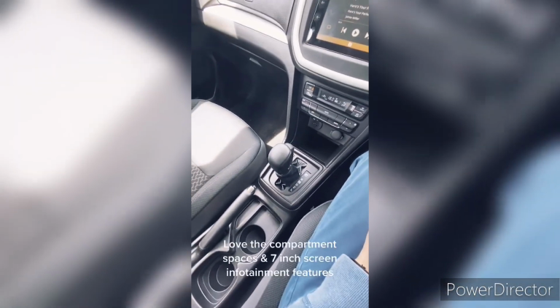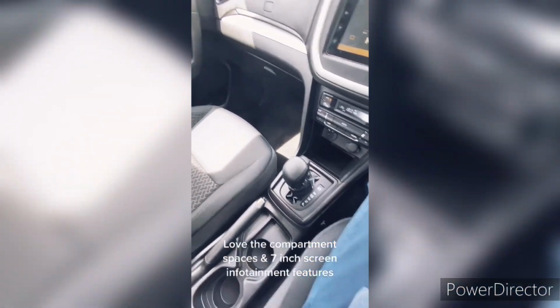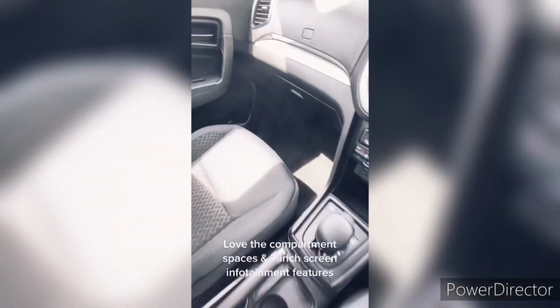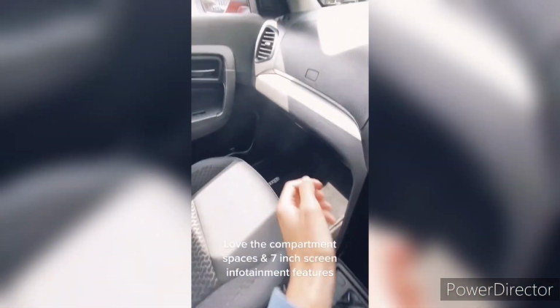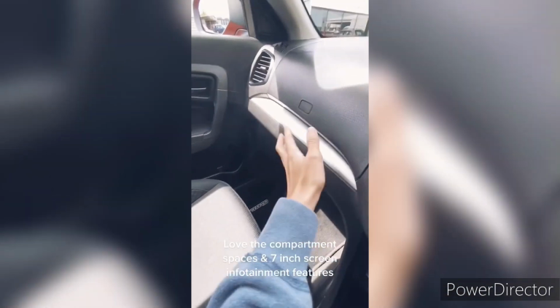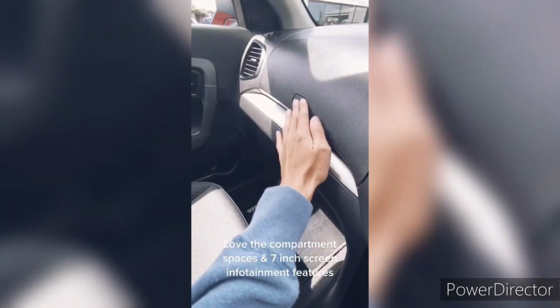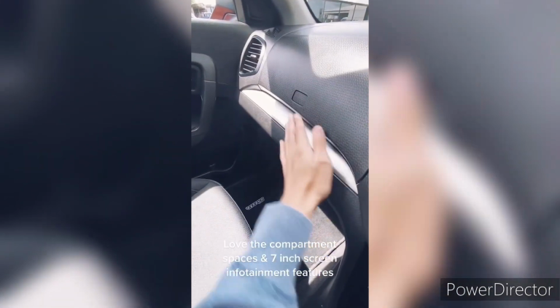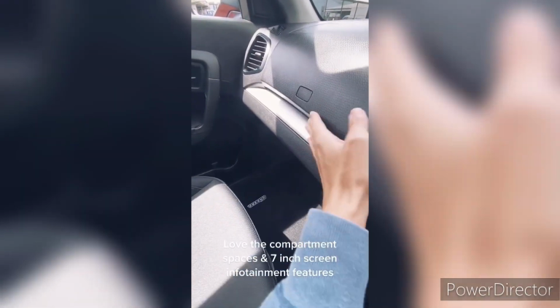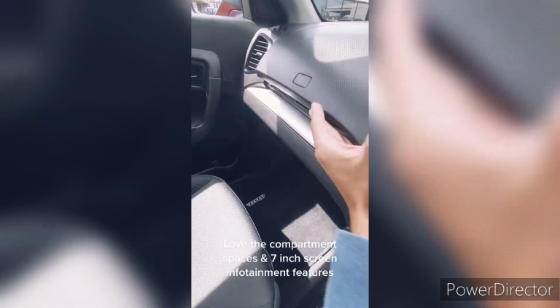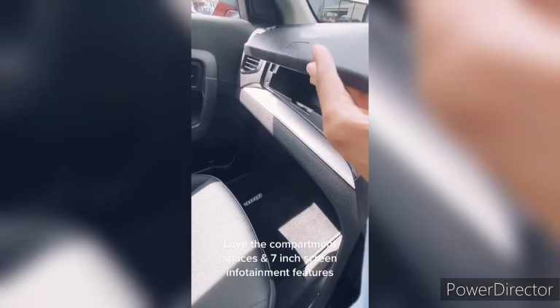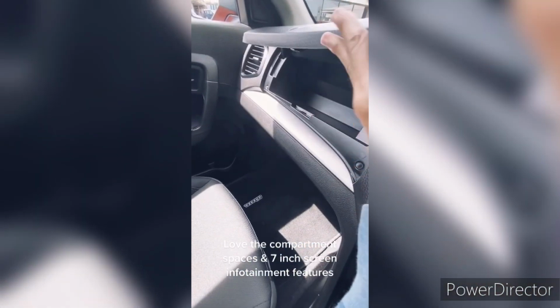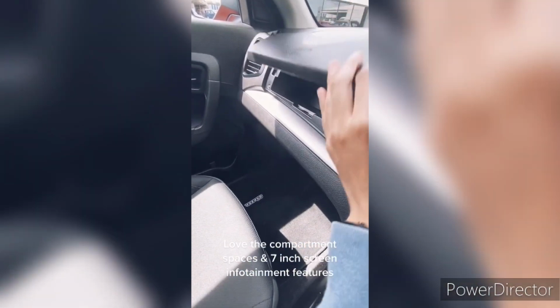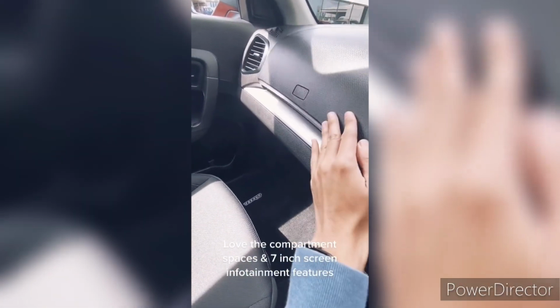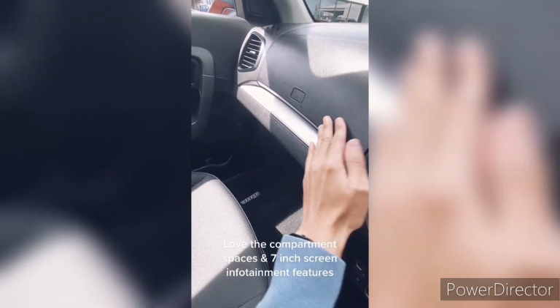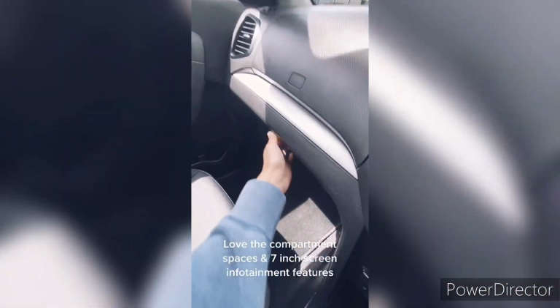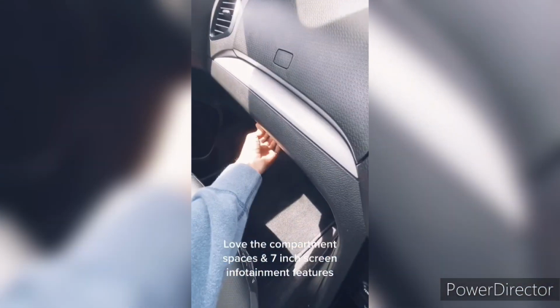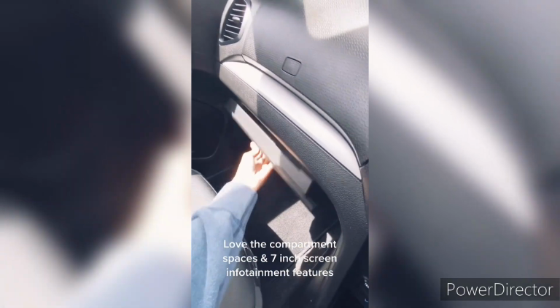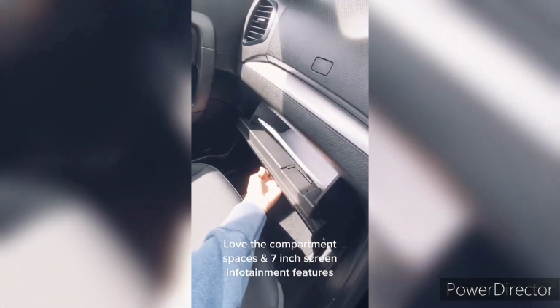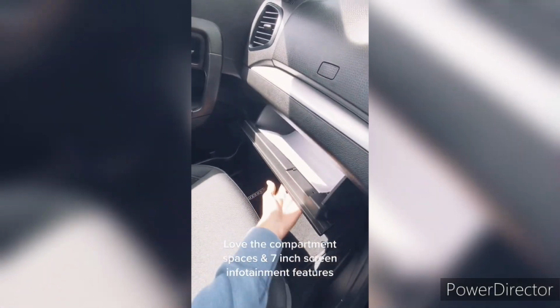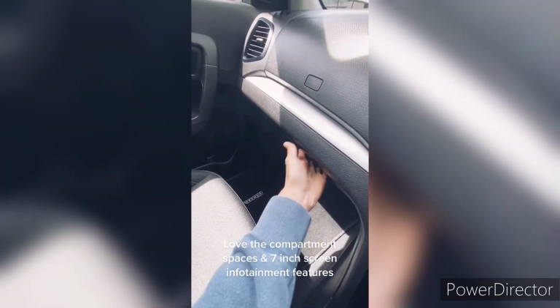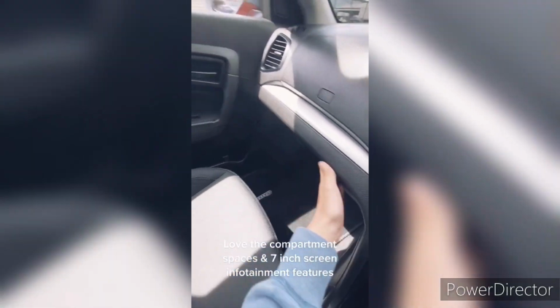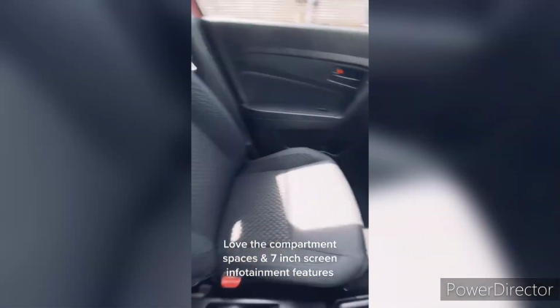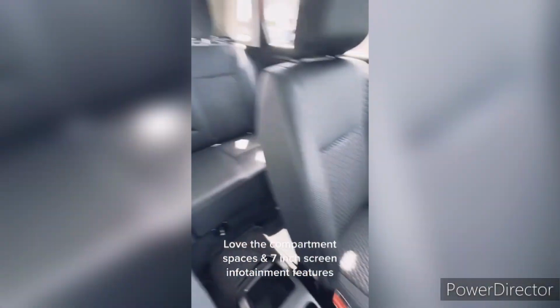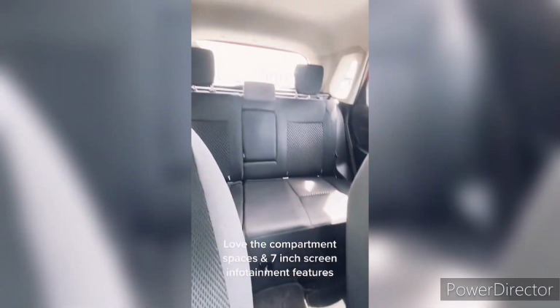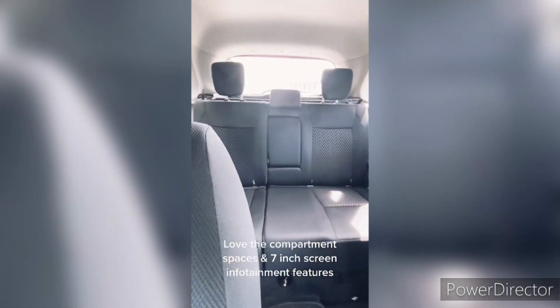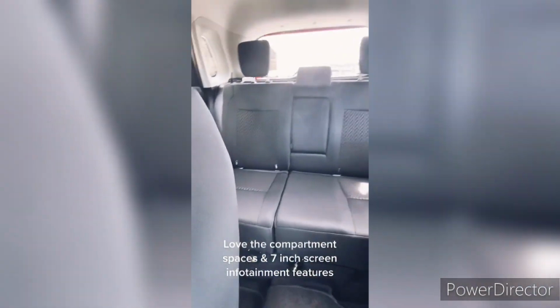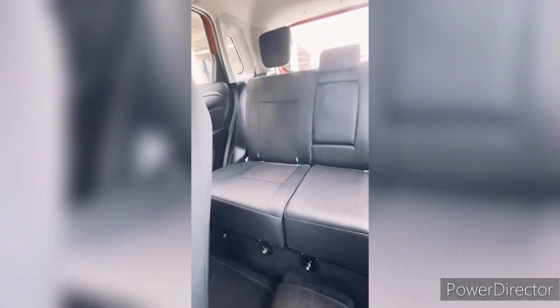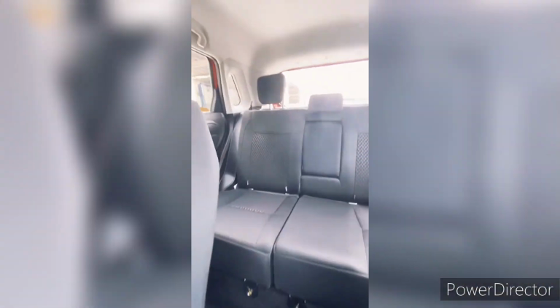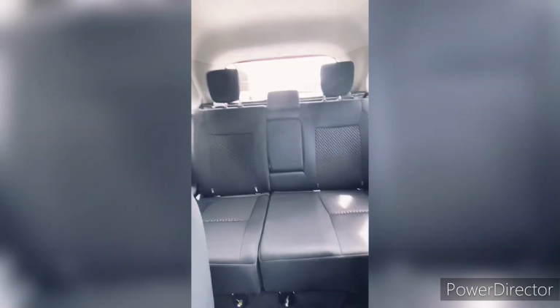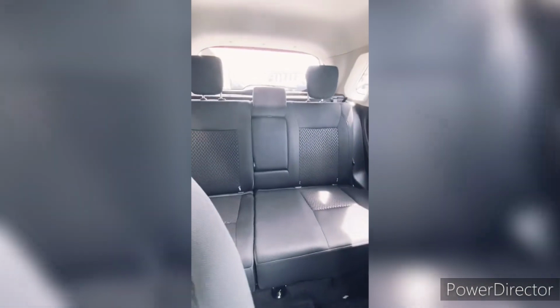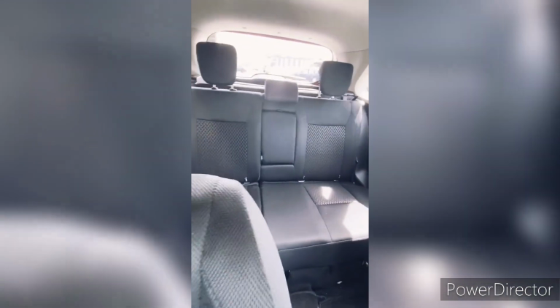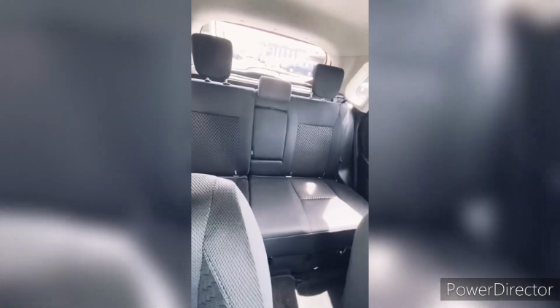Under the hood, the Maruti Suzuki Brezza is powered by a 1.5-litre K-series petrol engine. The engine is paired with a 5-speed manual or 4-speed automatic gearbox.